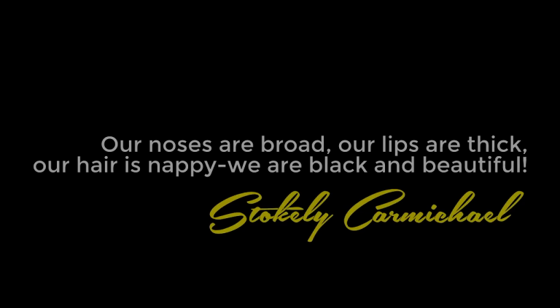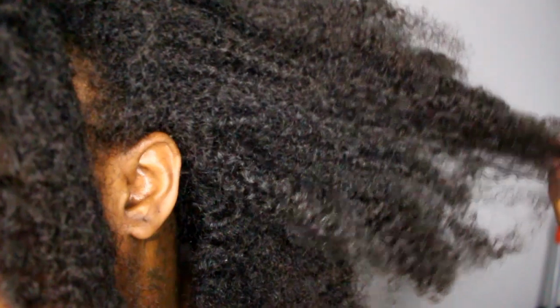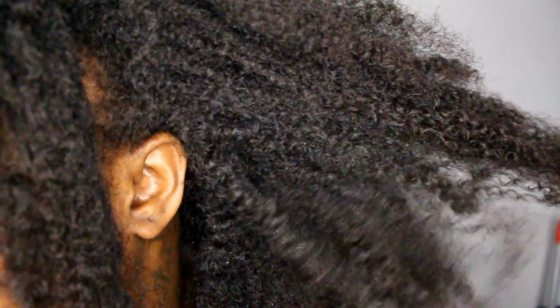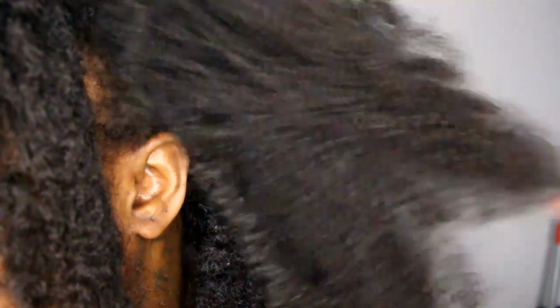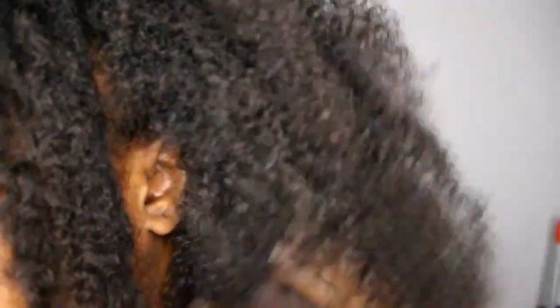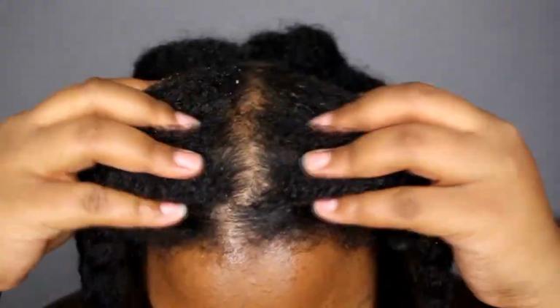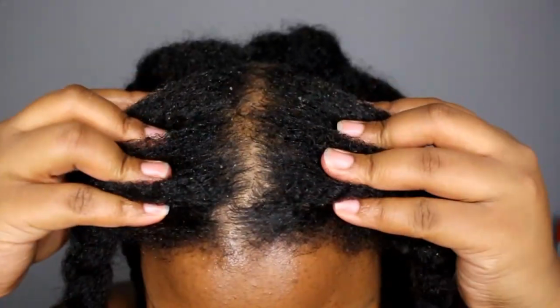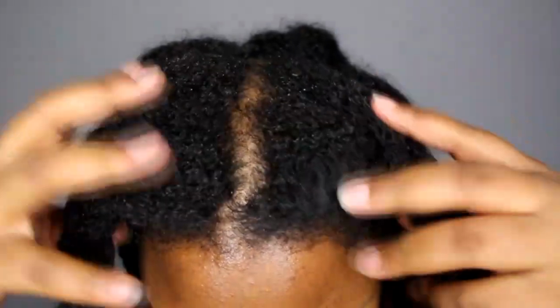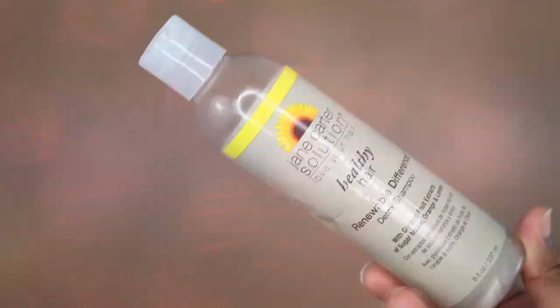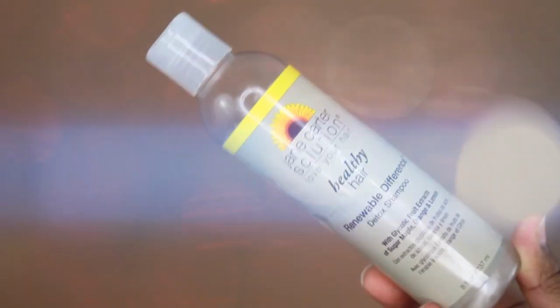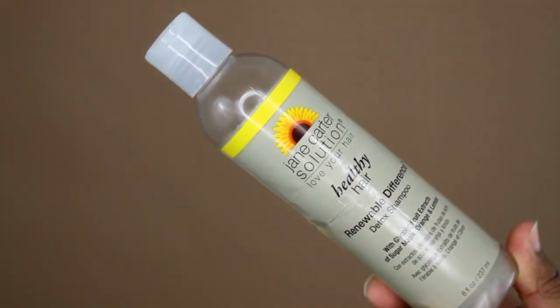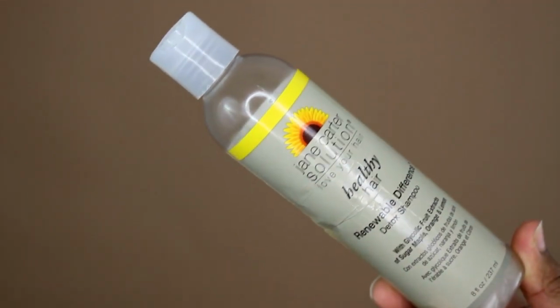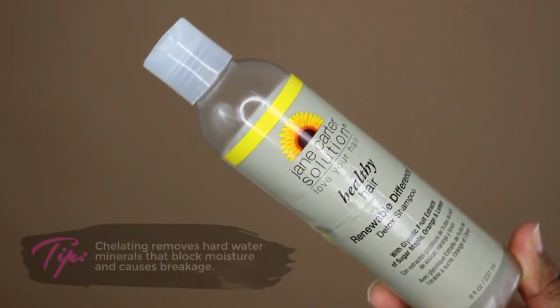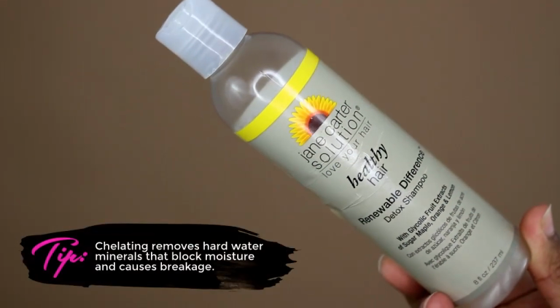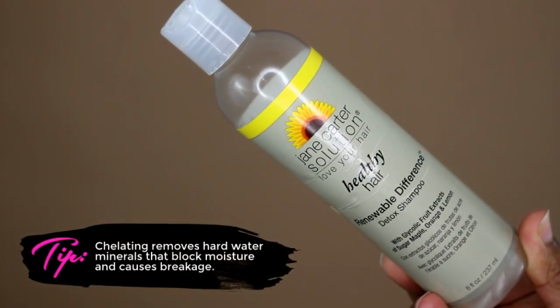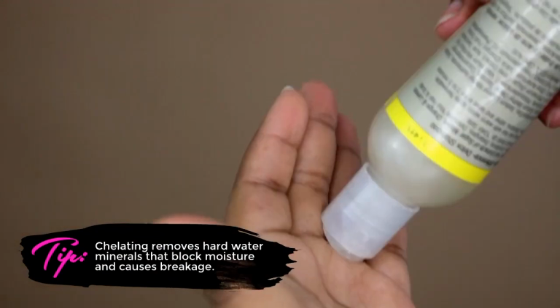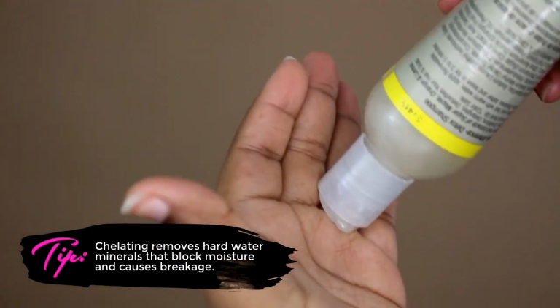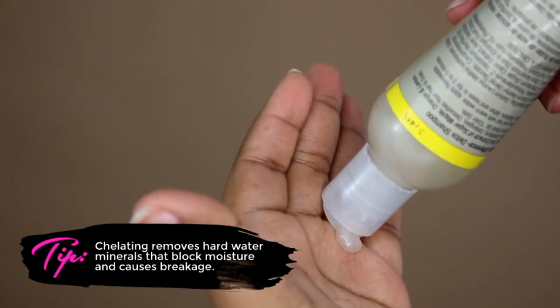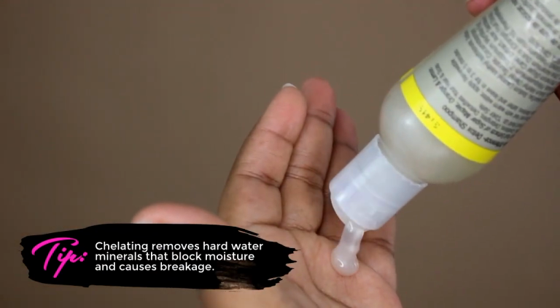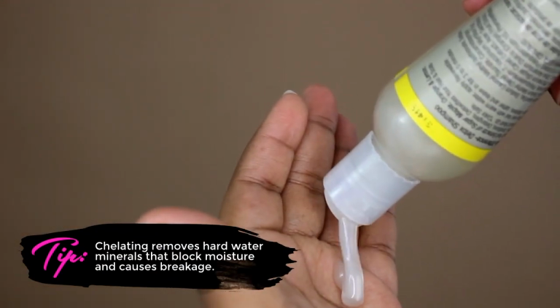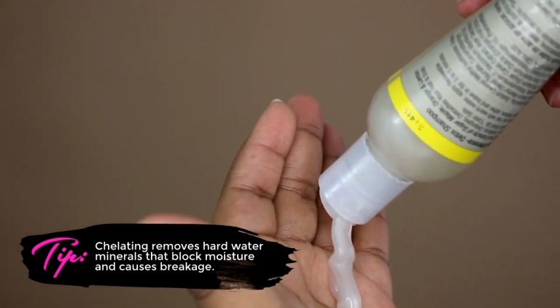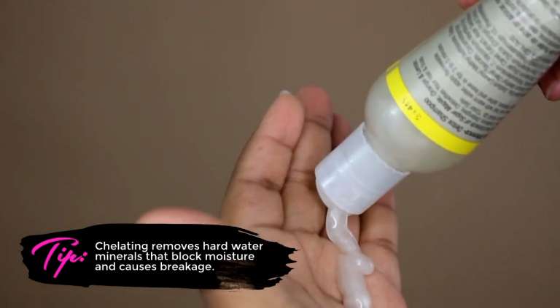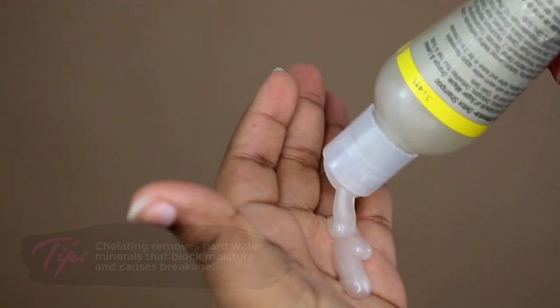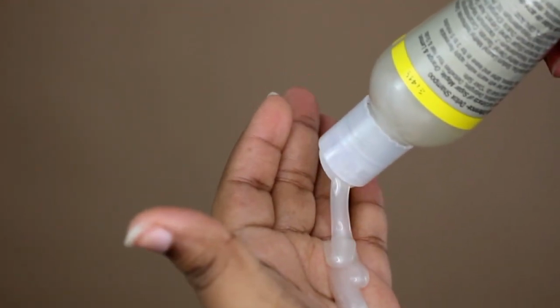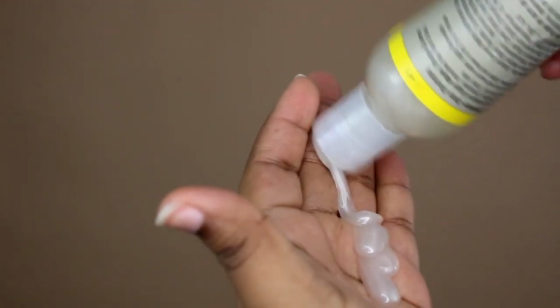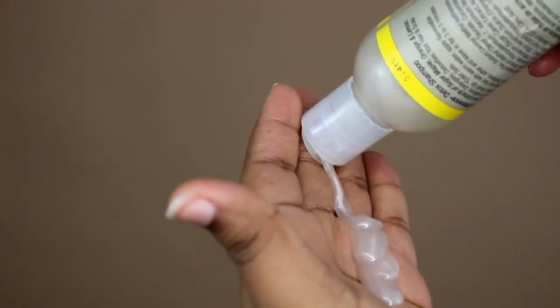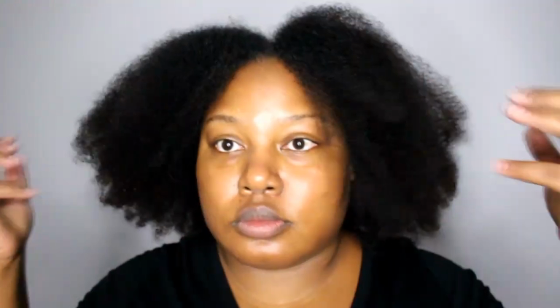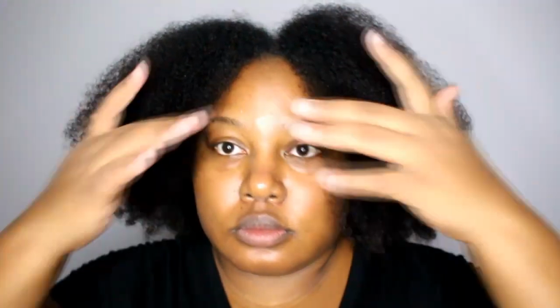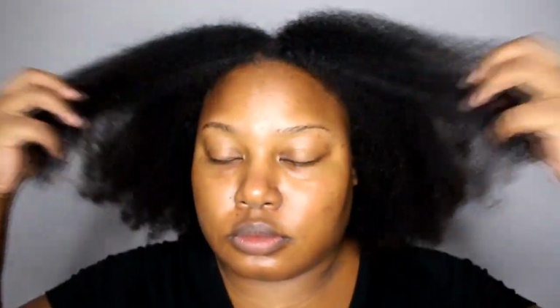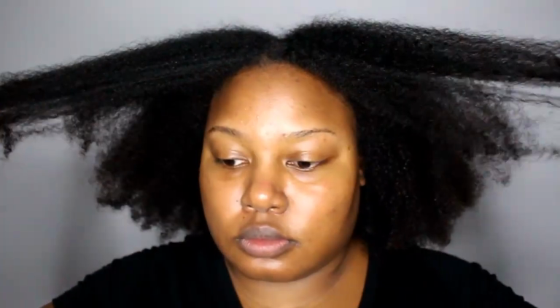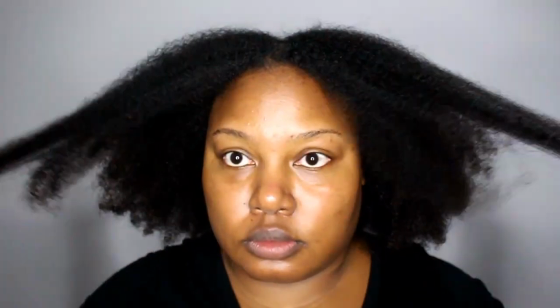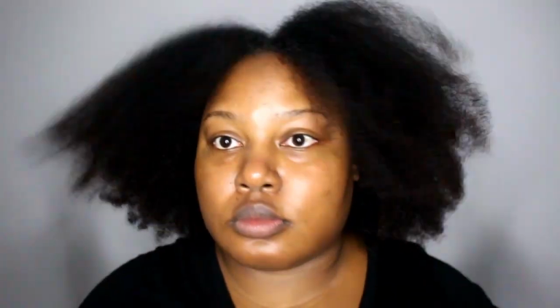My hair is in dire need of clarifying. The Renewable Difference Detox Shampoo is a sulfate-free formula that is not only clarifying but also chelating. After using this, my hair is squeaky clean and ready to receive moisture.